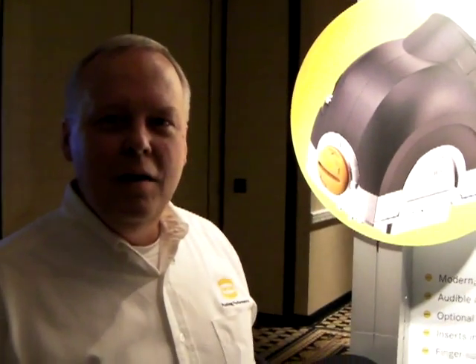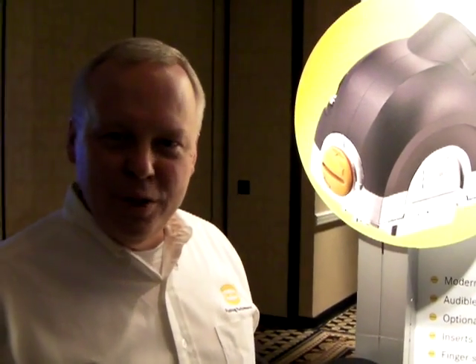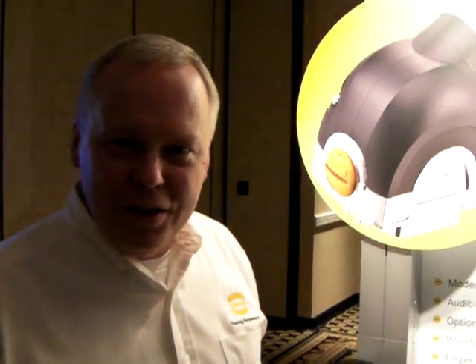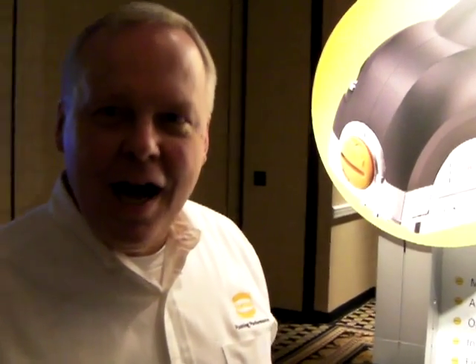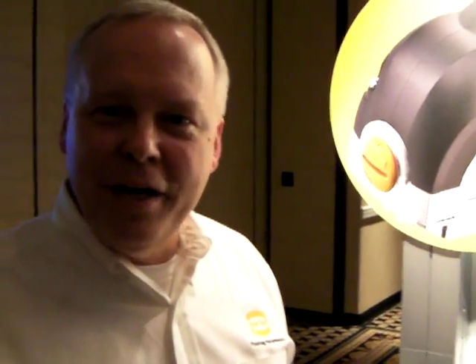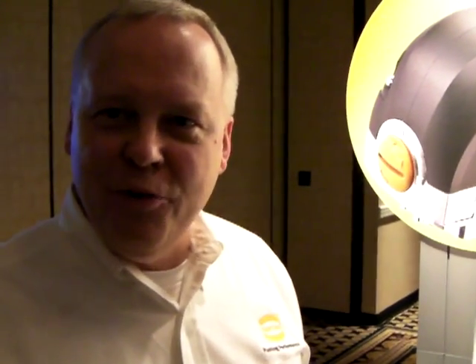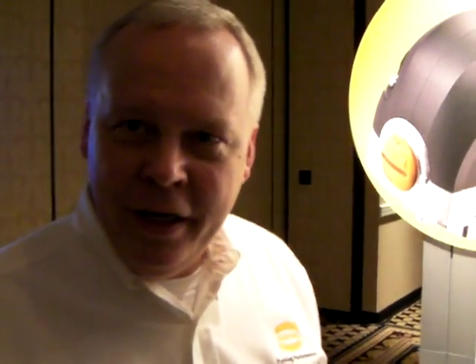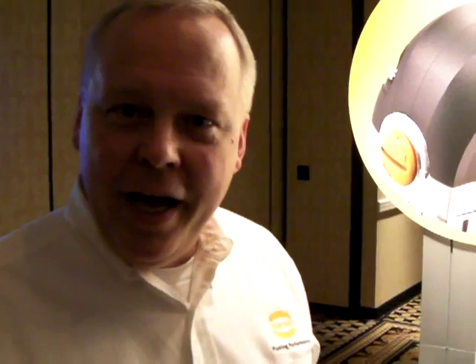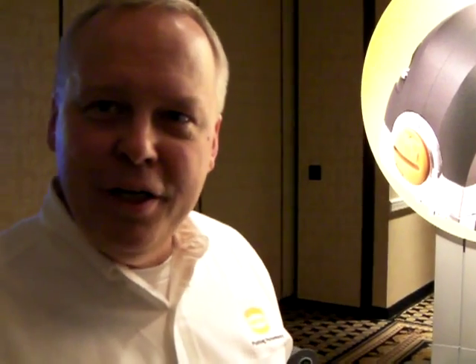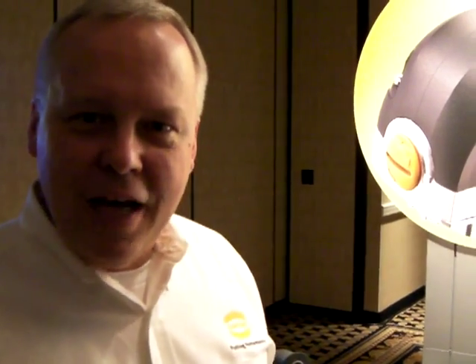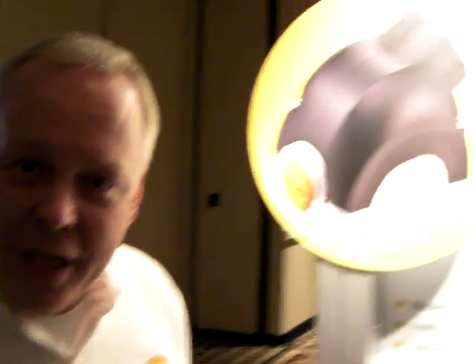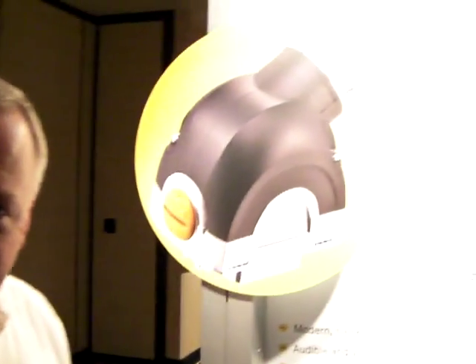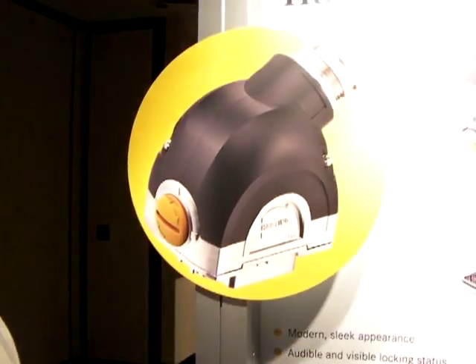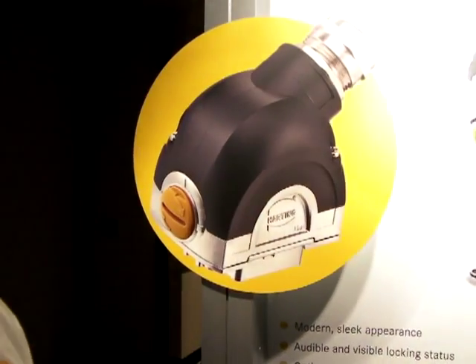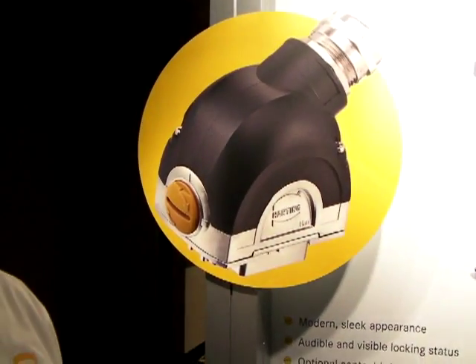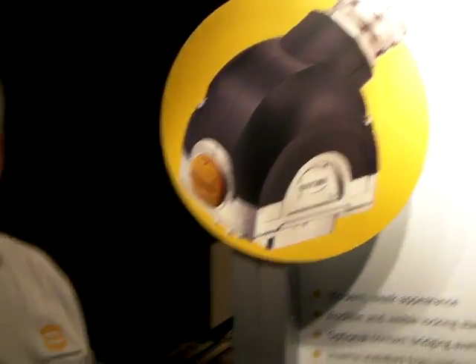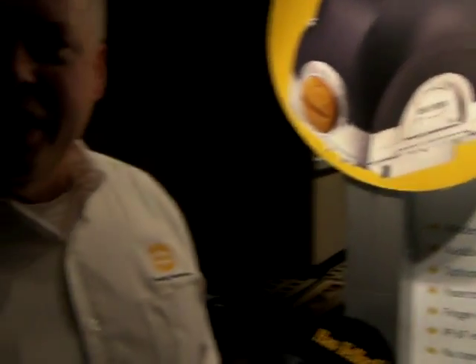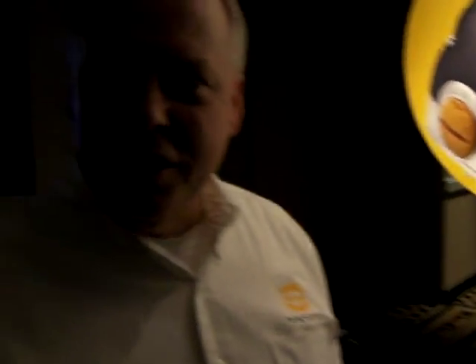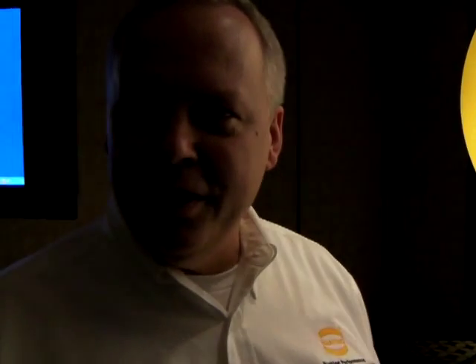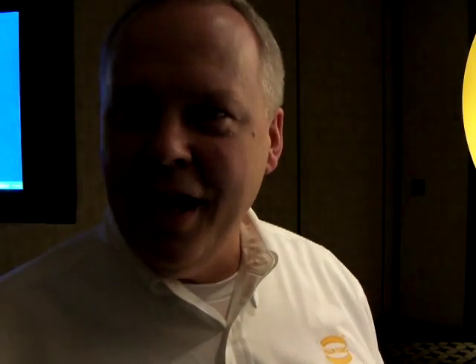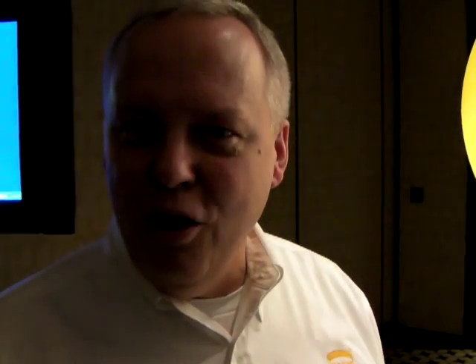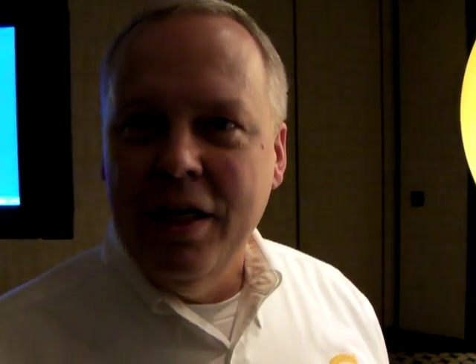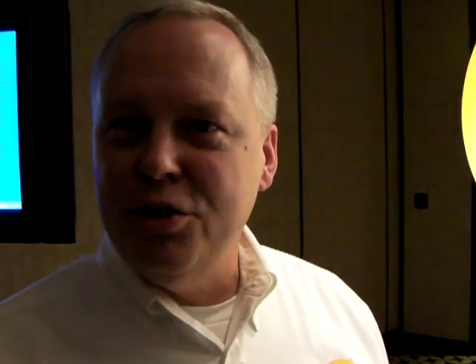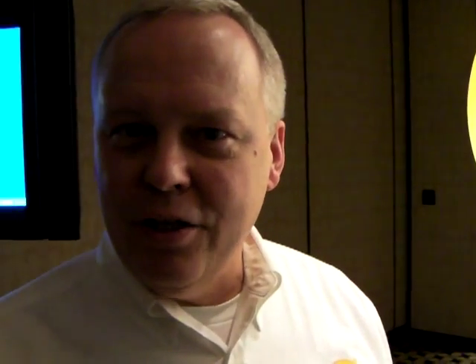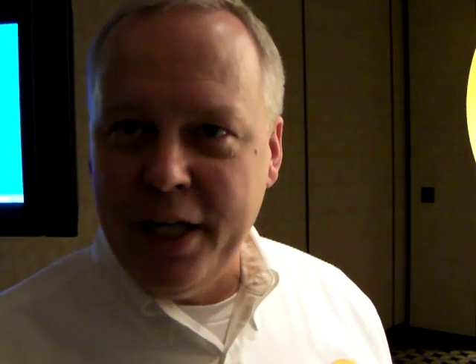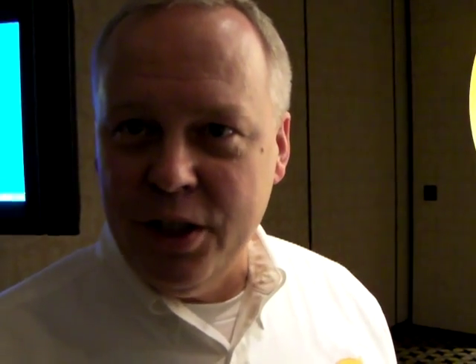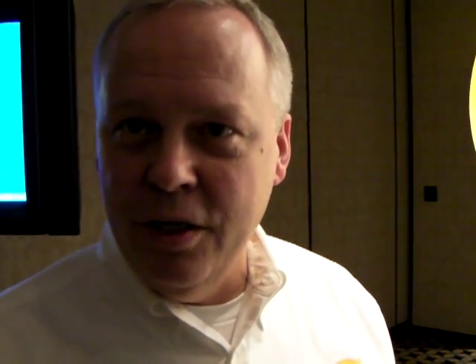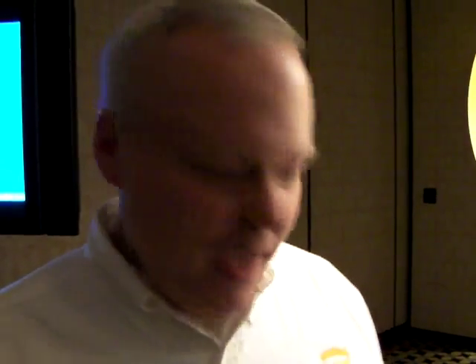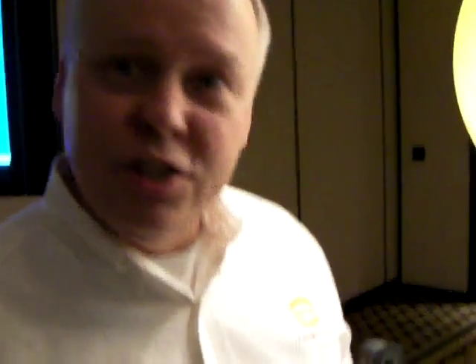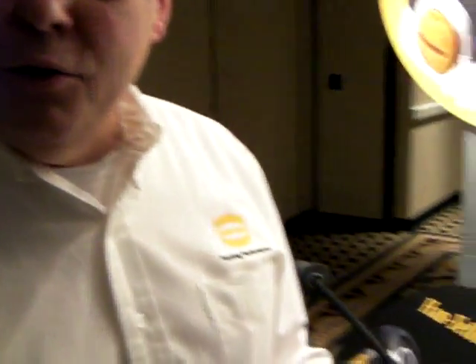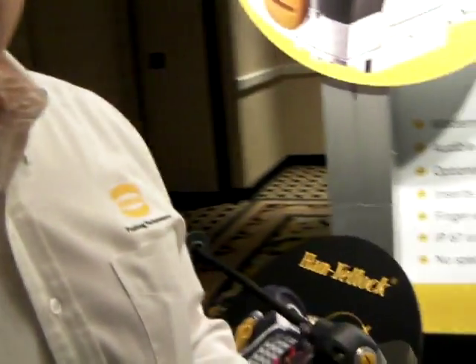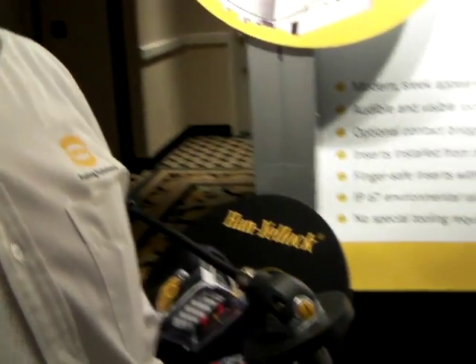My name is Chris Carlson. I'm the product manager for Harting, and I'm here to introduce the Han Yellock Connector. It's a new industrial connector from Harting that takes all the experience and knowledge we've built about industrial connectors over the past 50-60 years and distills them down into a brand new, exciting product.